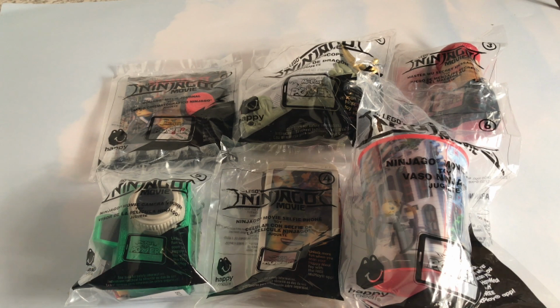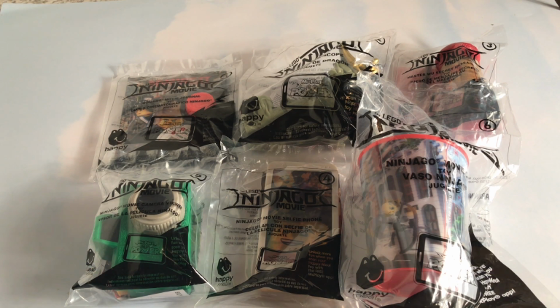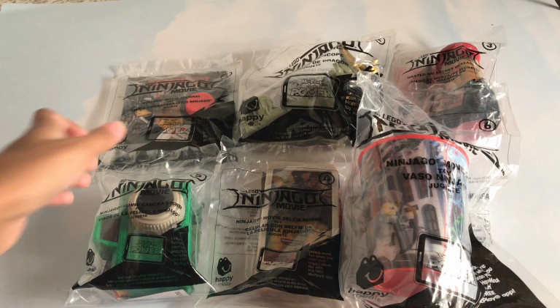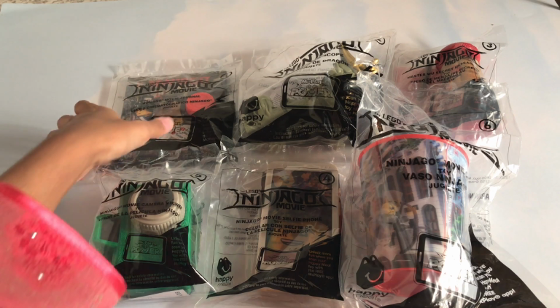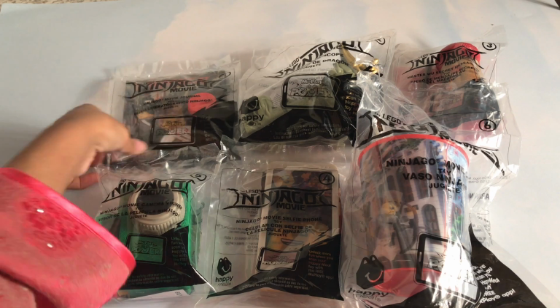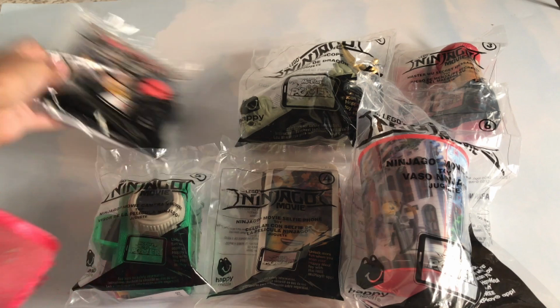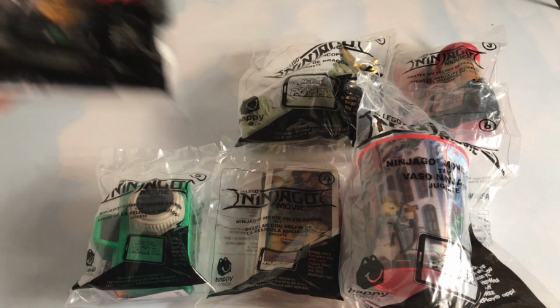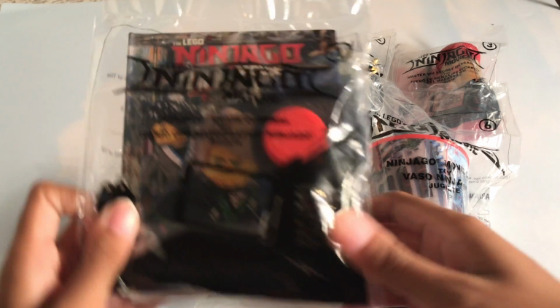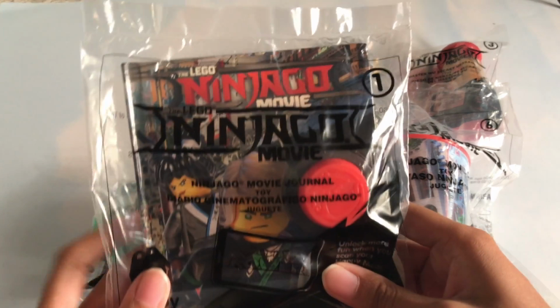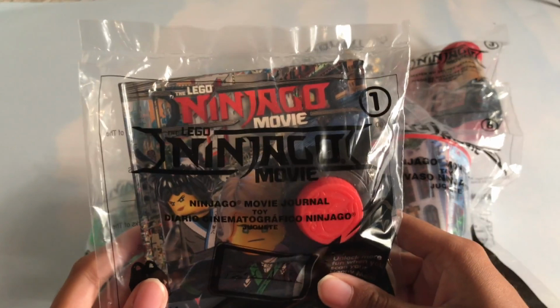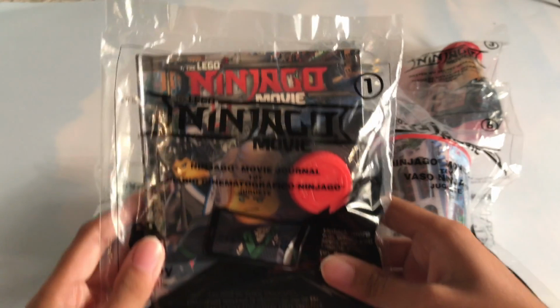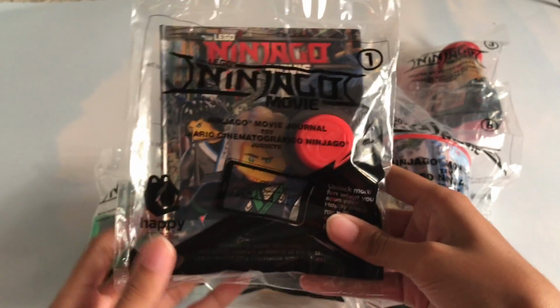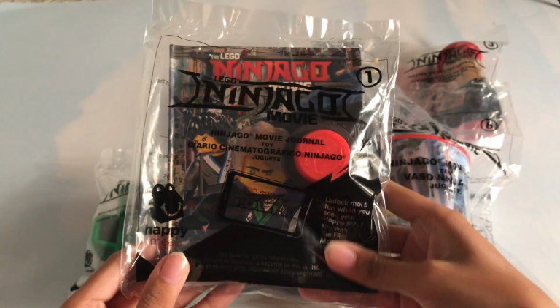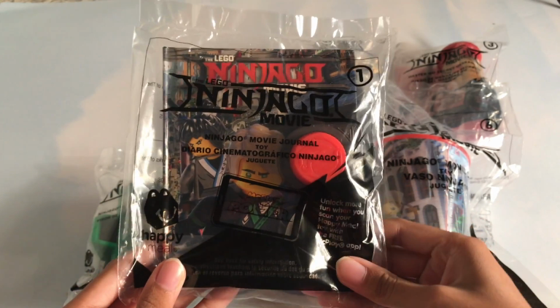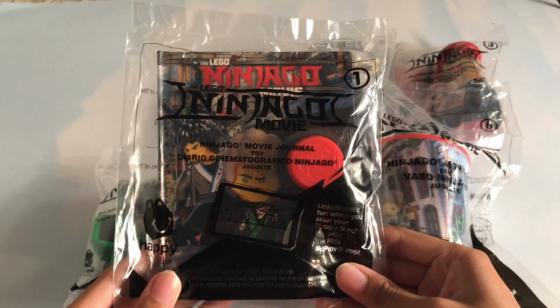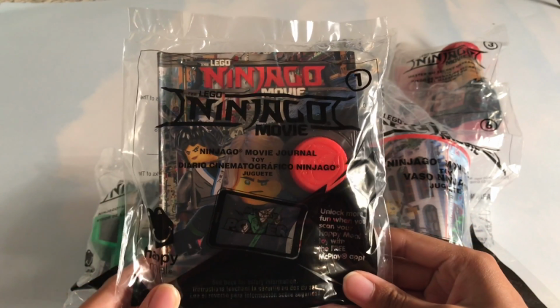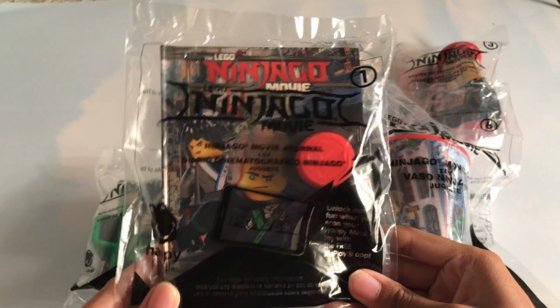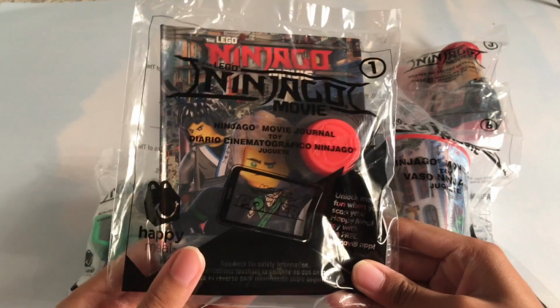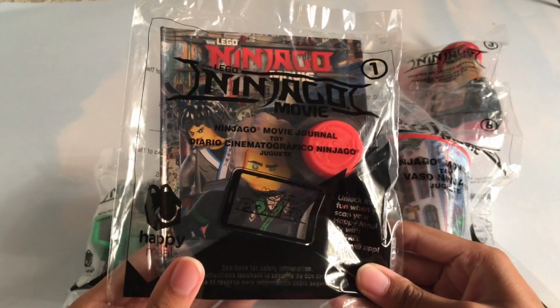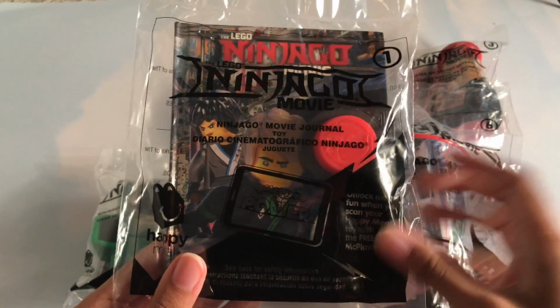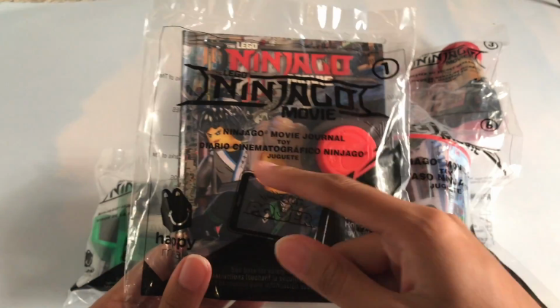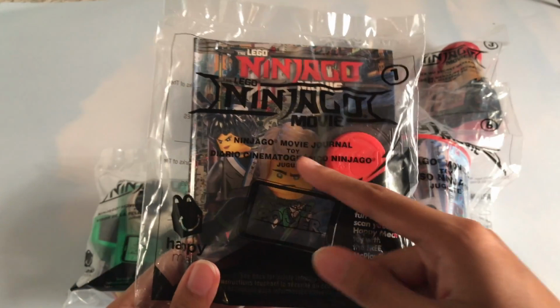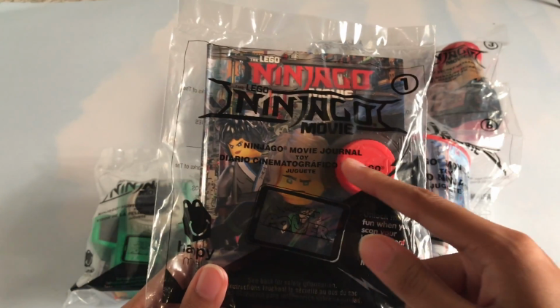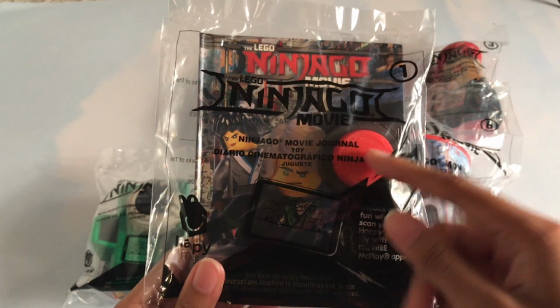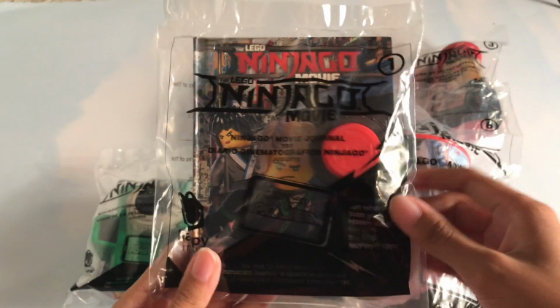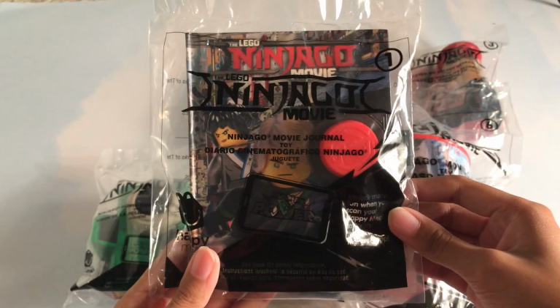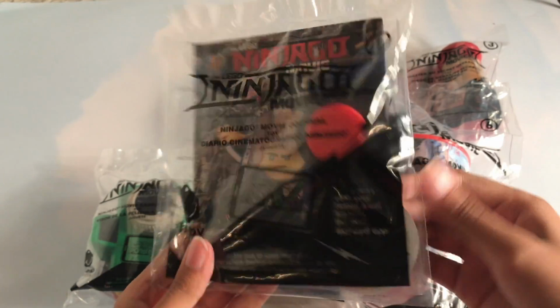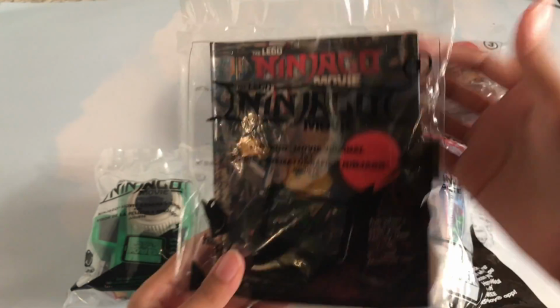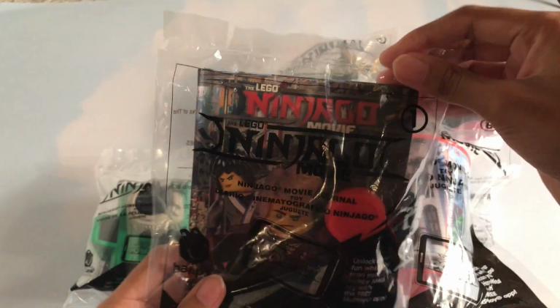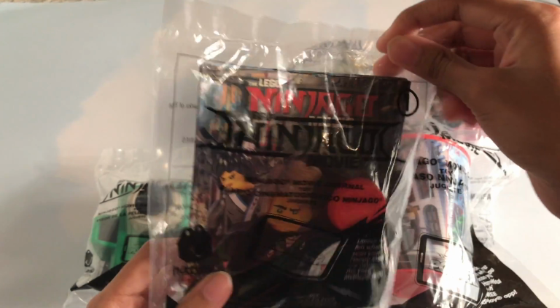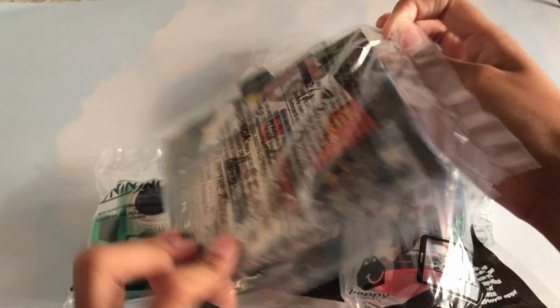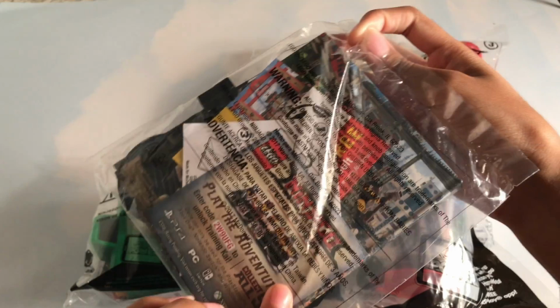Let's get started. So this is the first in the collection. This is the Ninjago Movie Journal. Let's open it up.